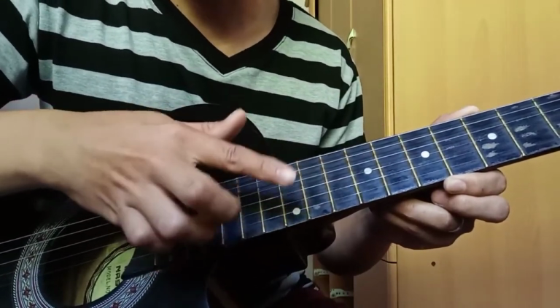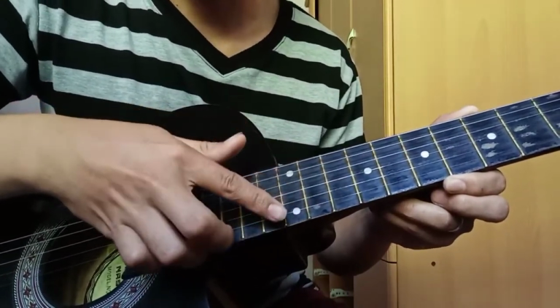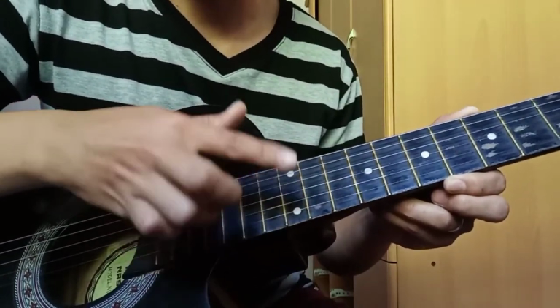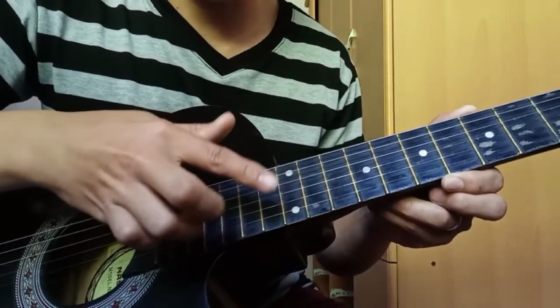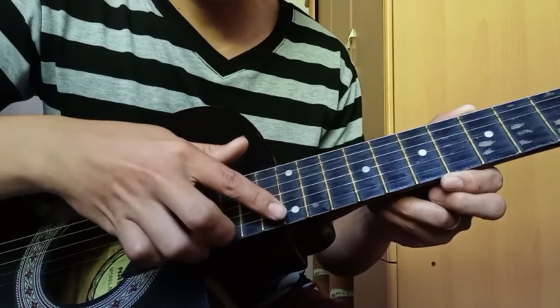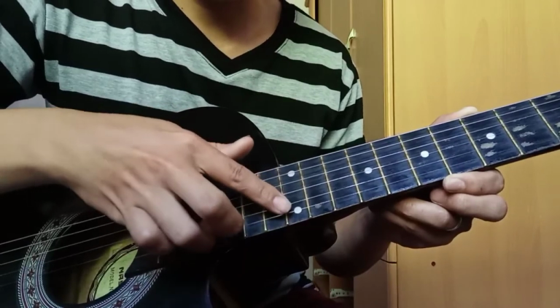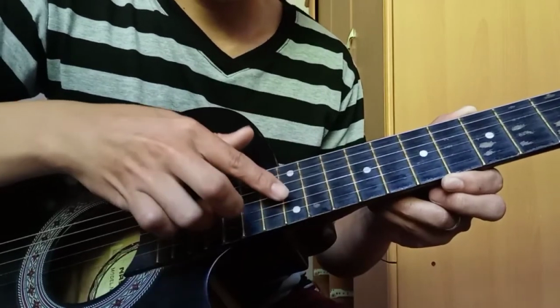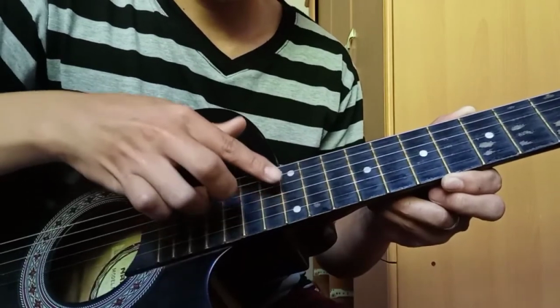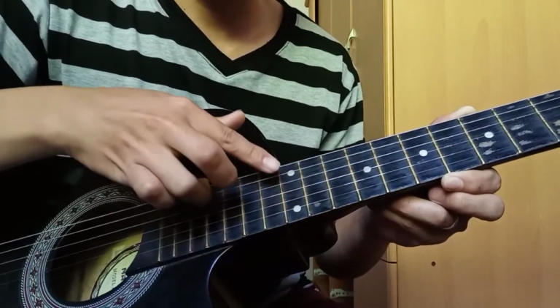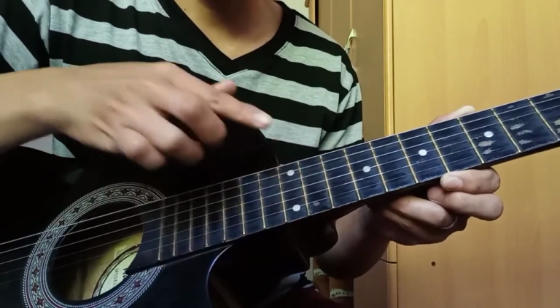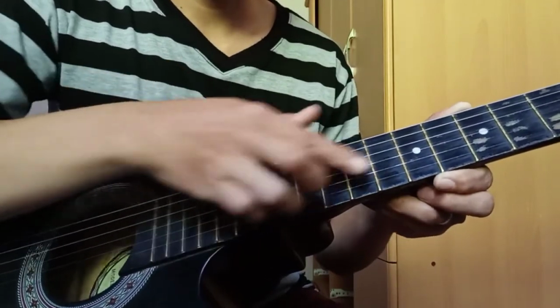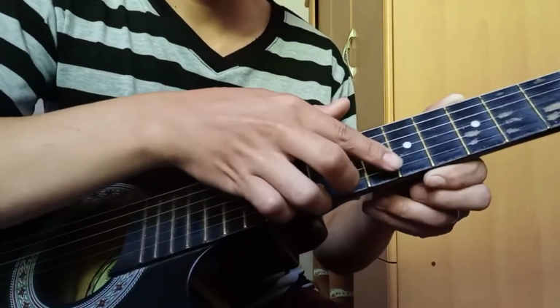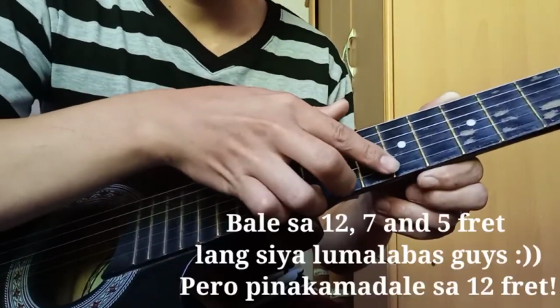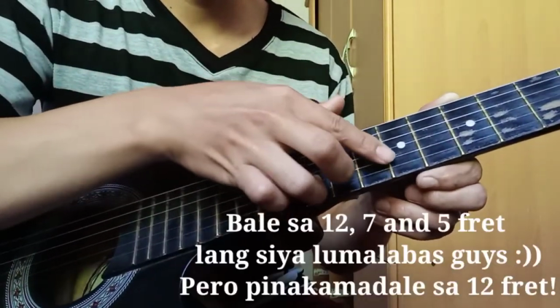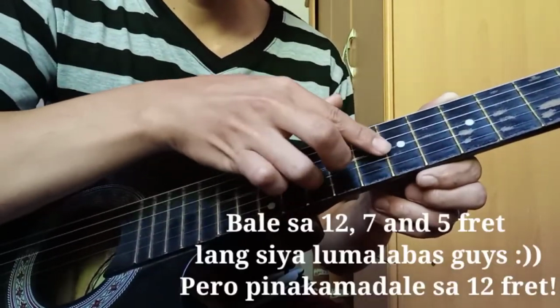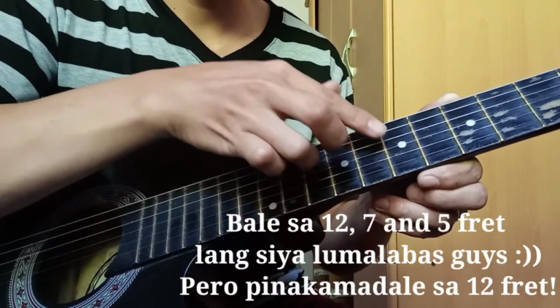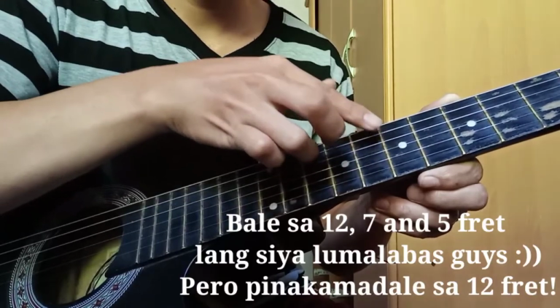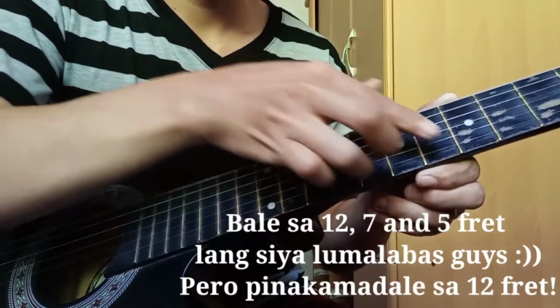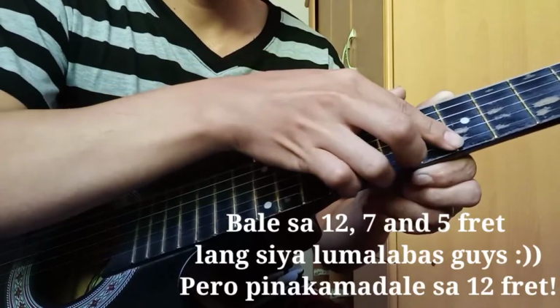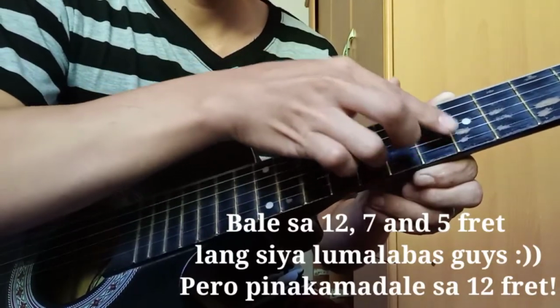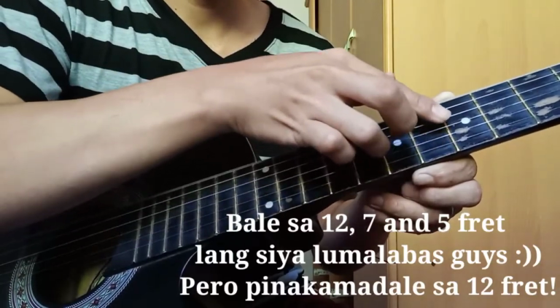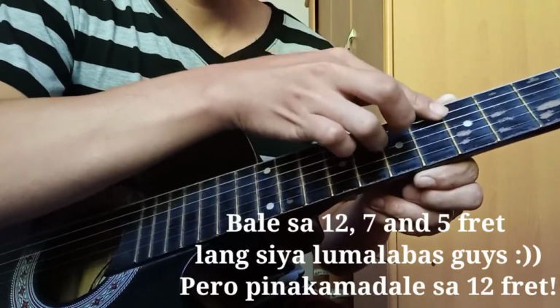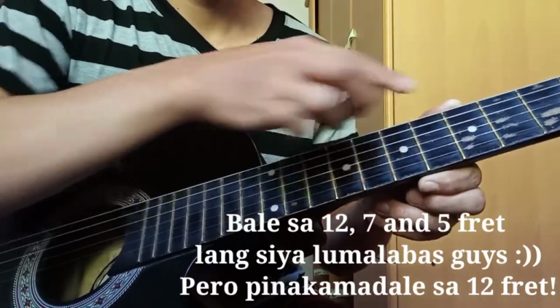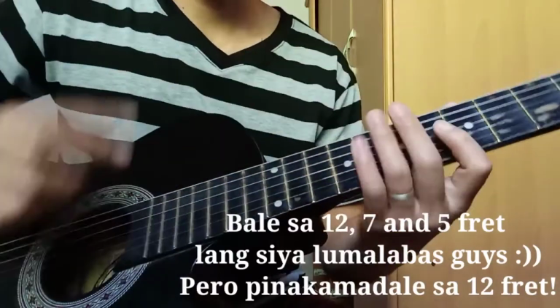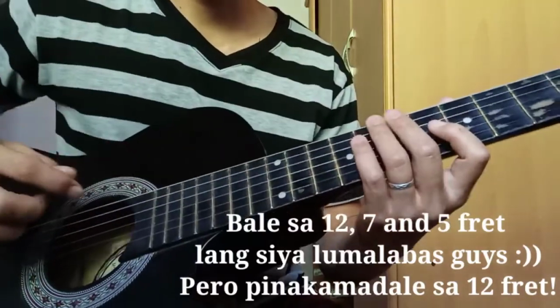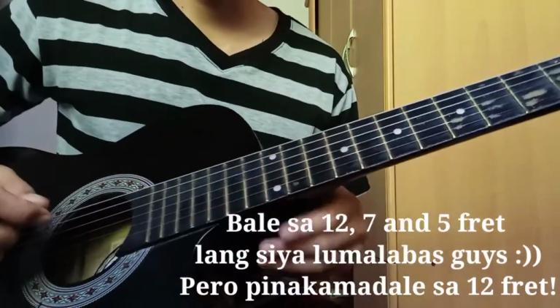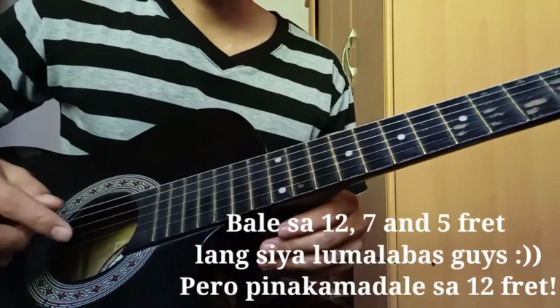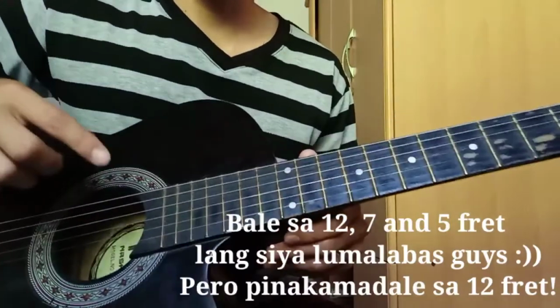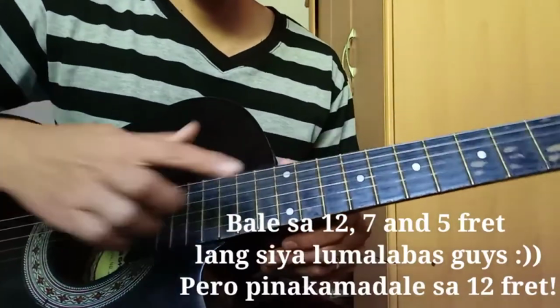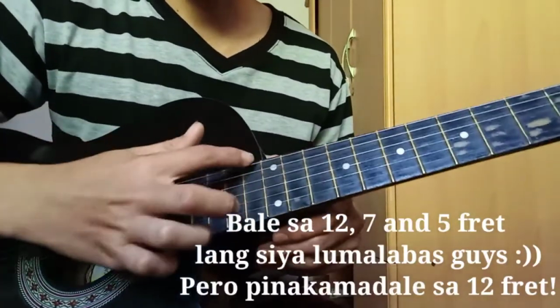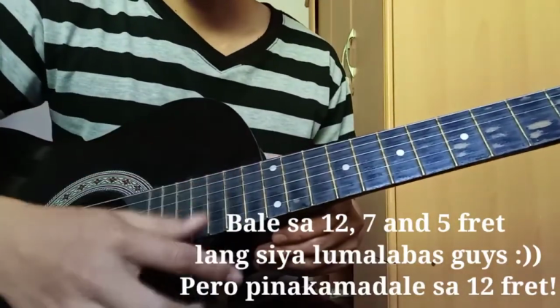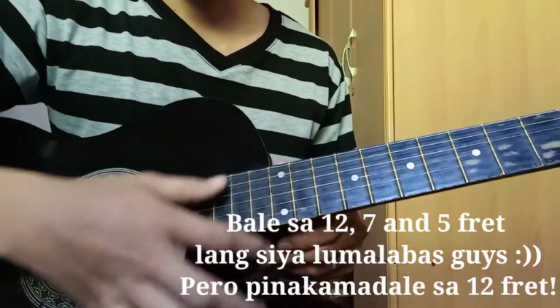Halisin mo na agad. Ayan. O, dito, seven. Pero guys, pinakamadali kasi makapag-harmonics dito sa 12th fret.